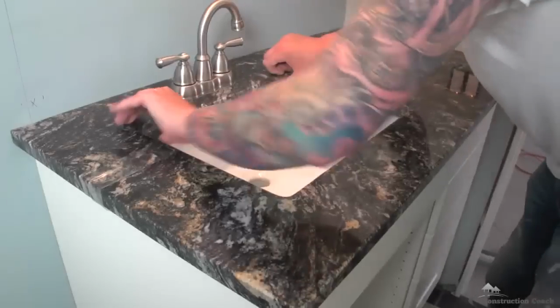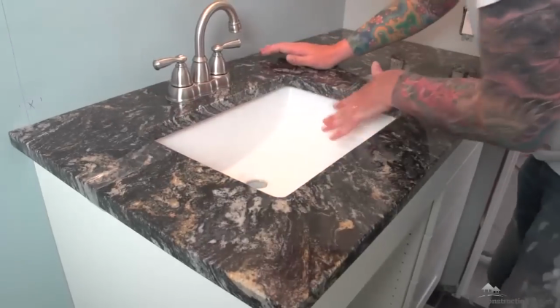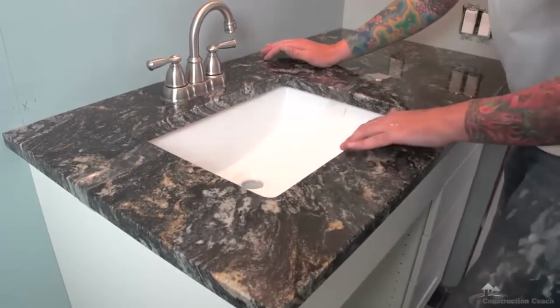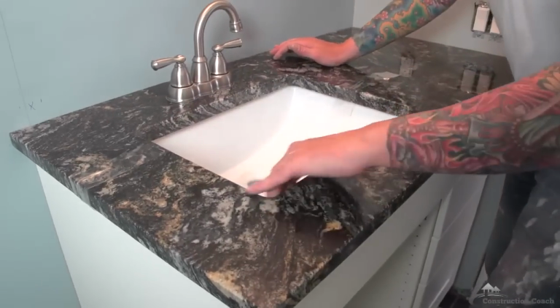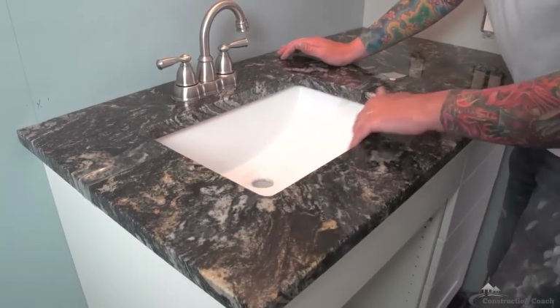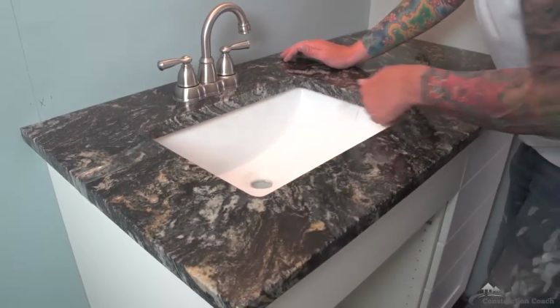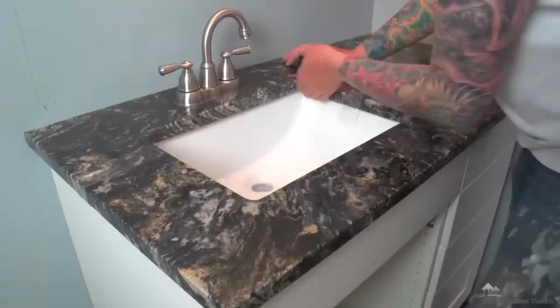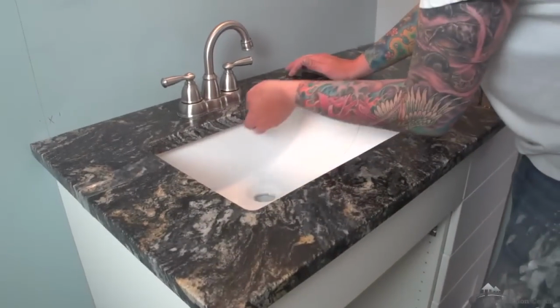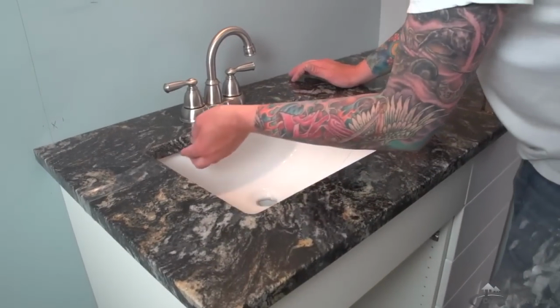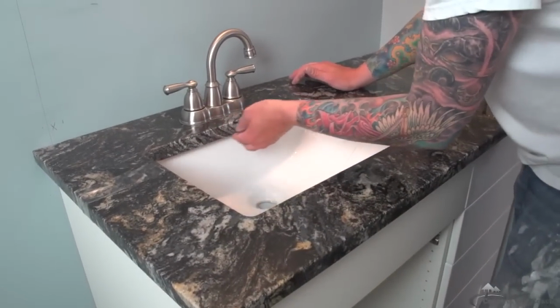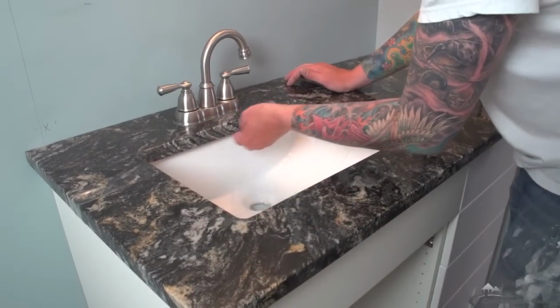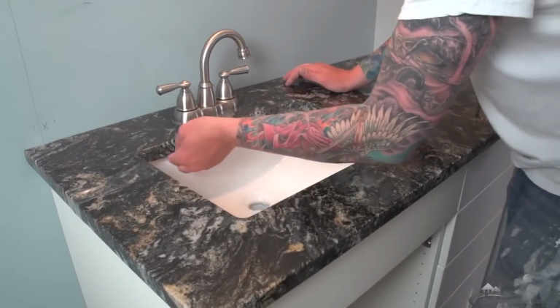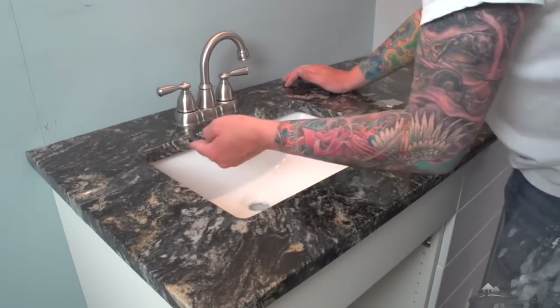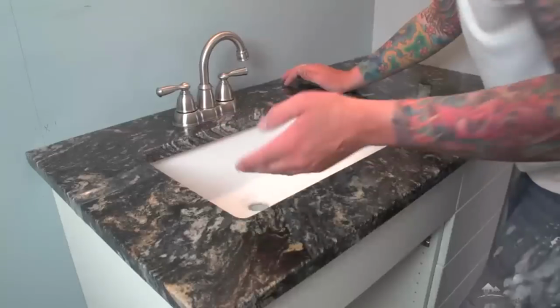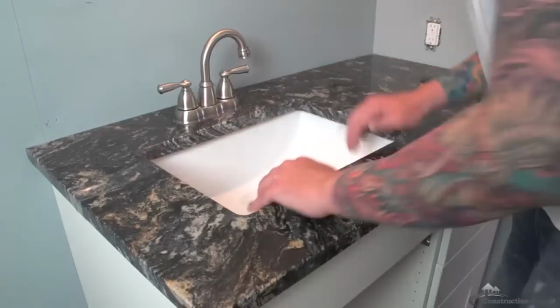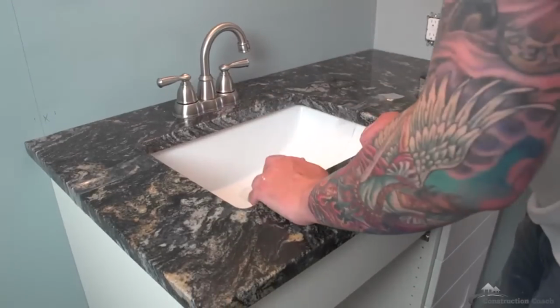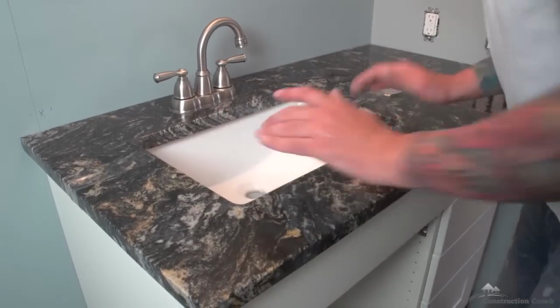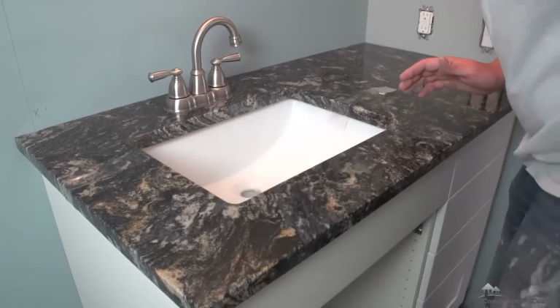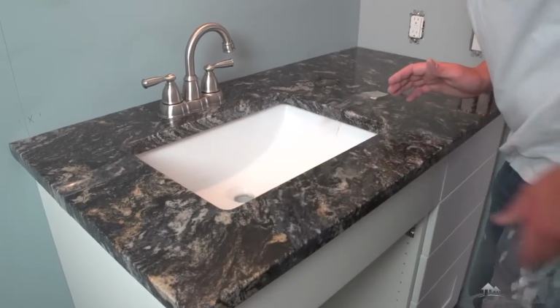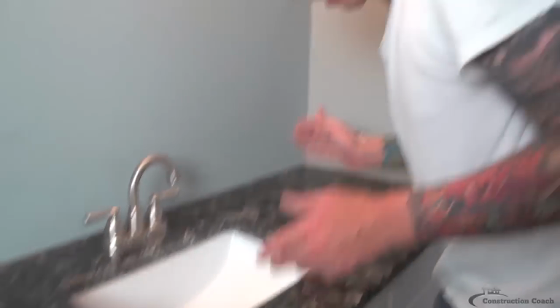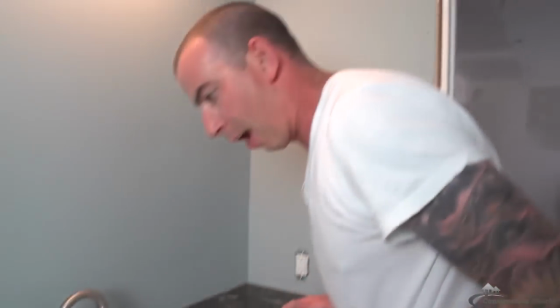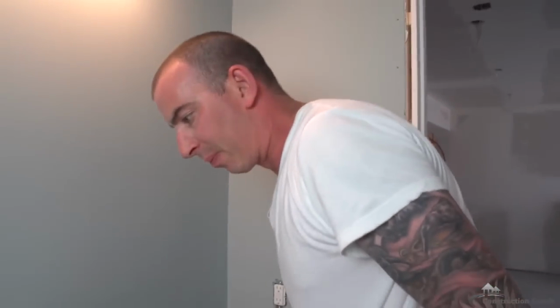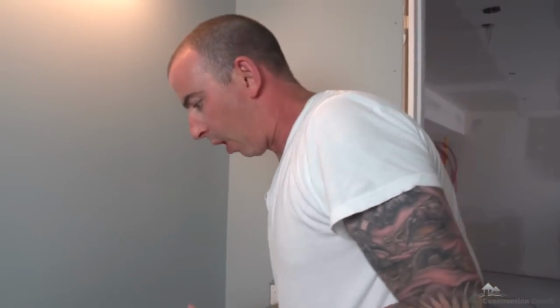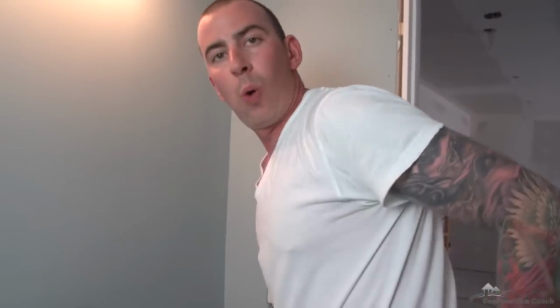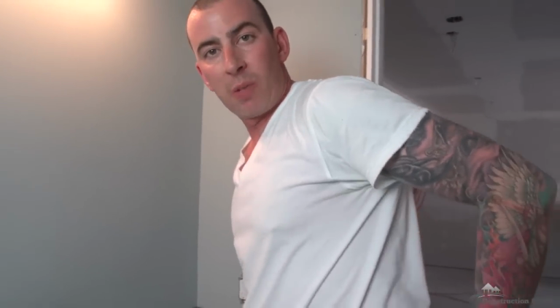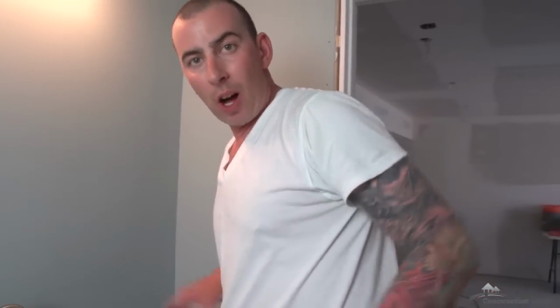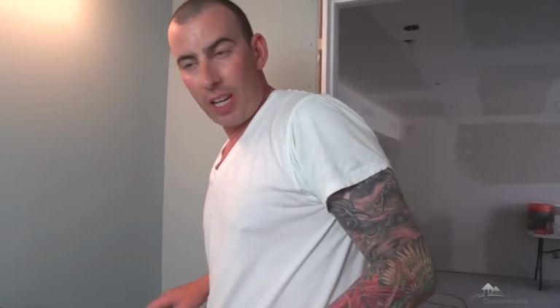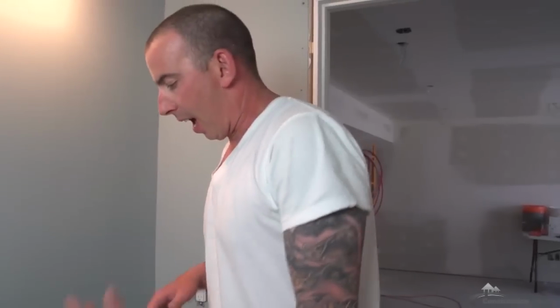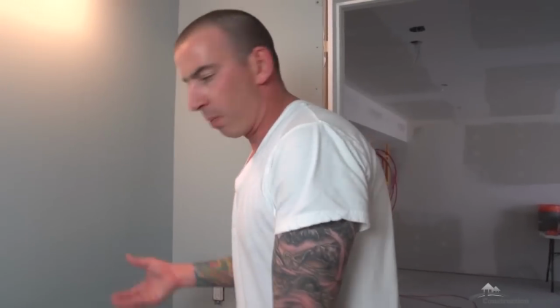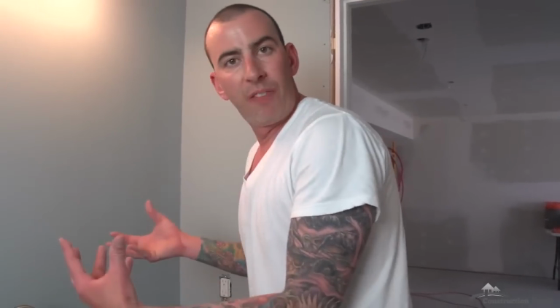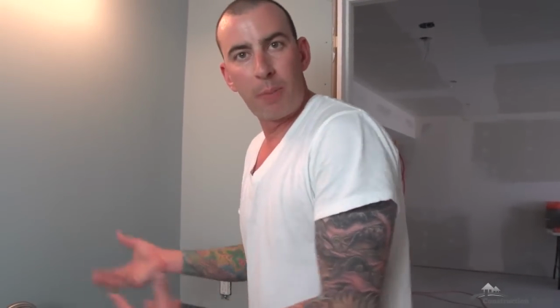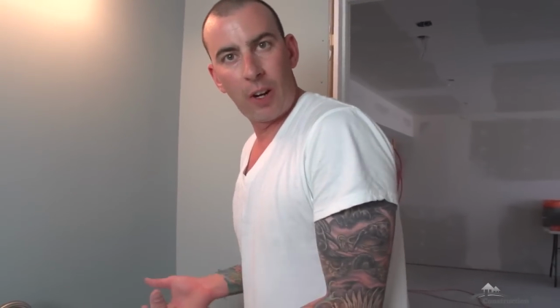What I'm looking for now is just a nice even reveal around the underside here, and then I know I'm in the right position. I'll go mix my epoxy and put a few blobs of it underneath.